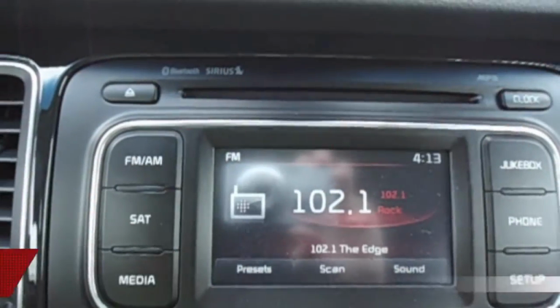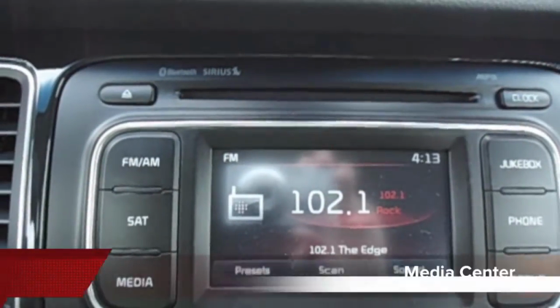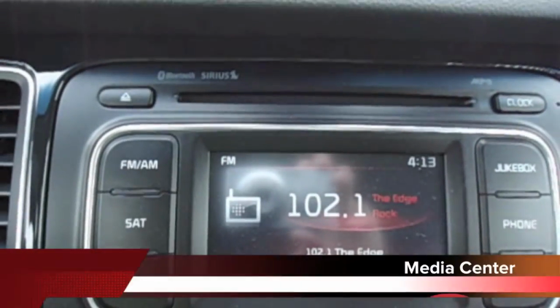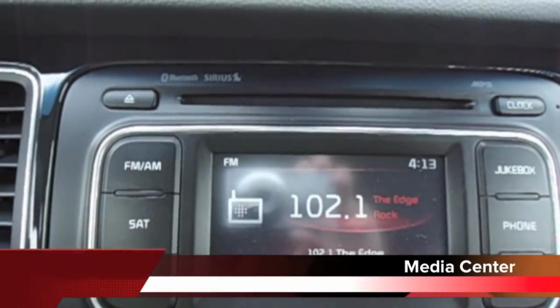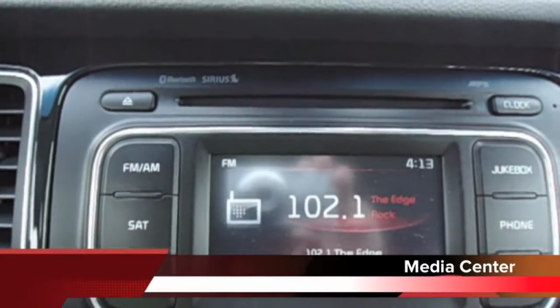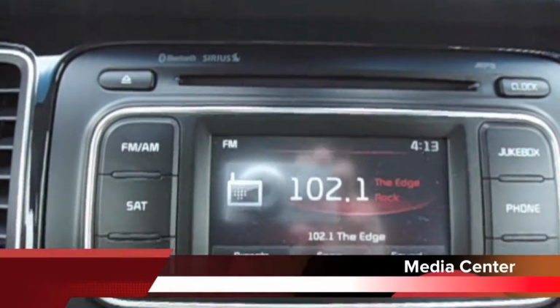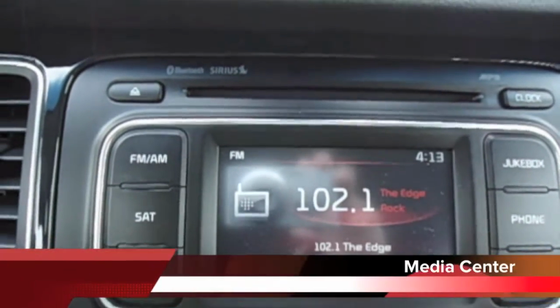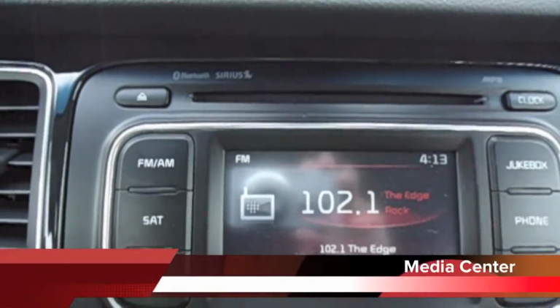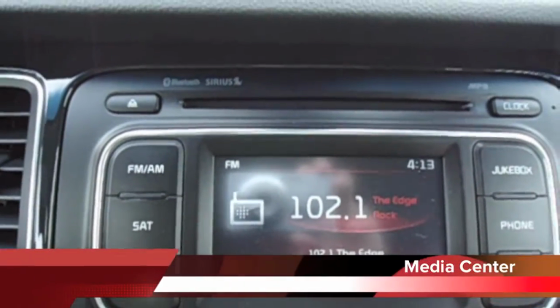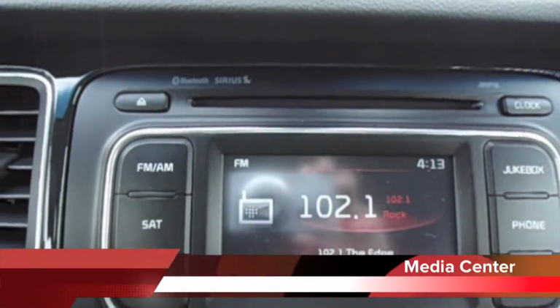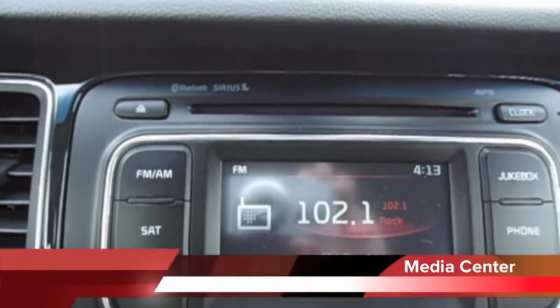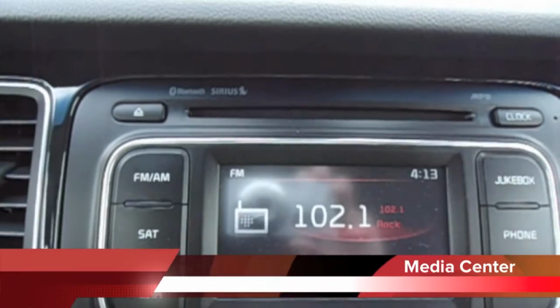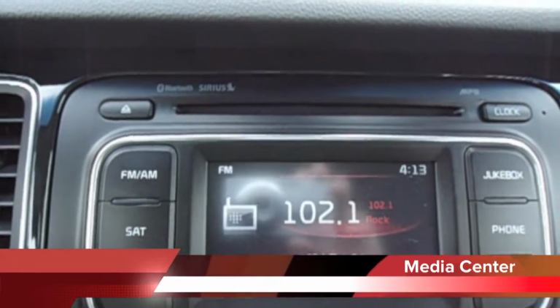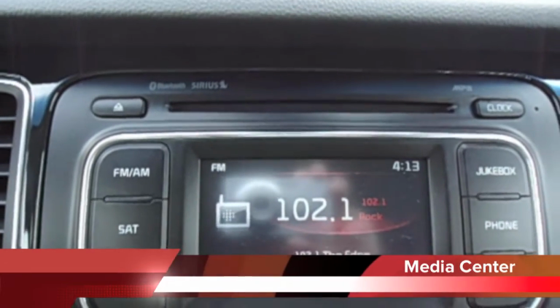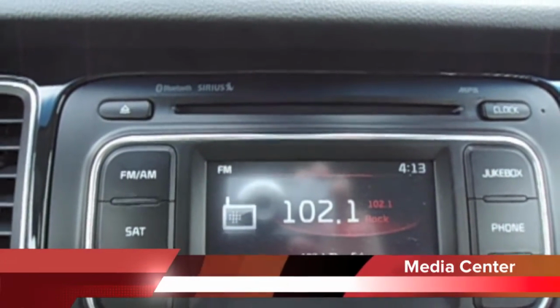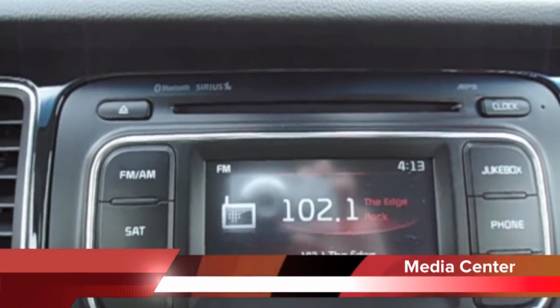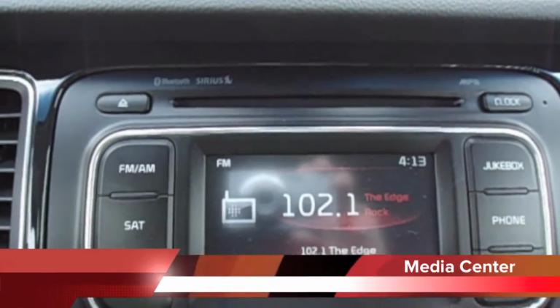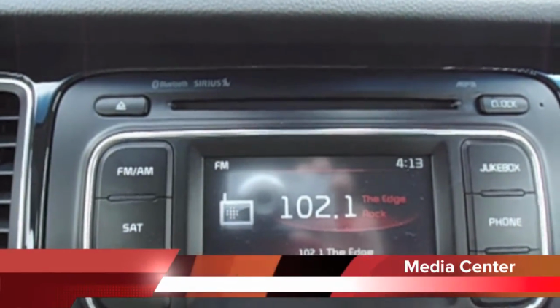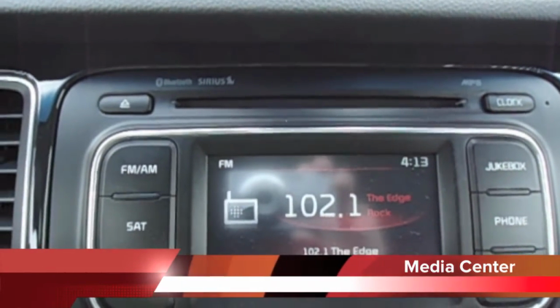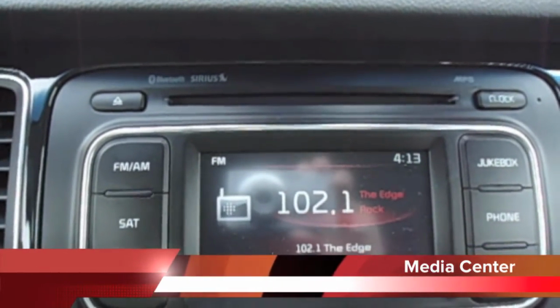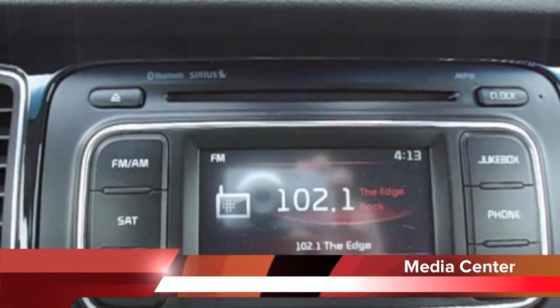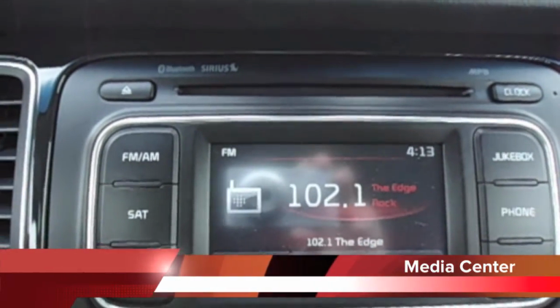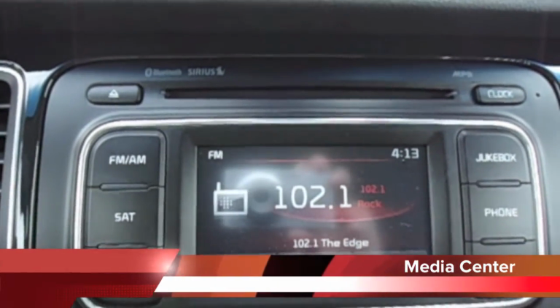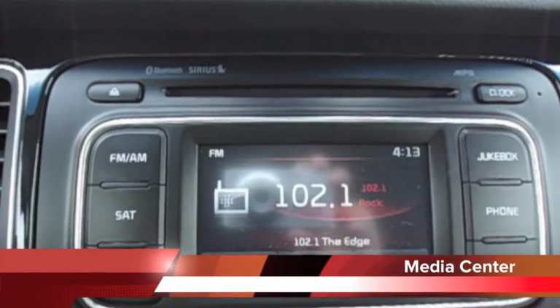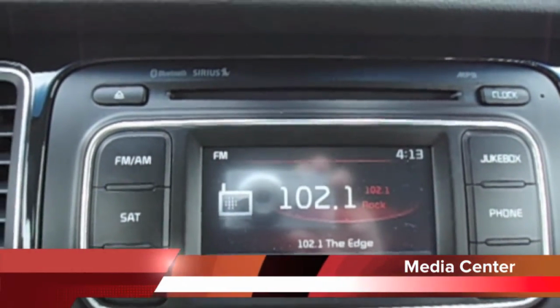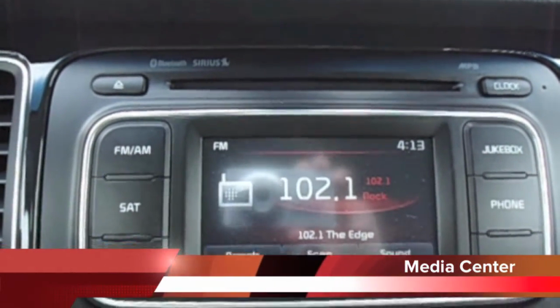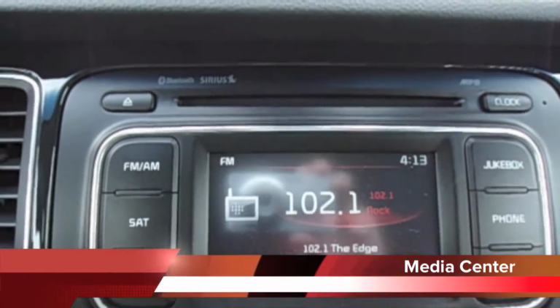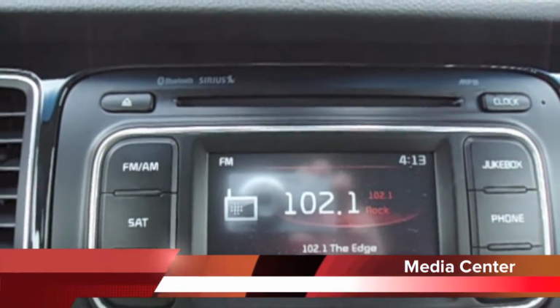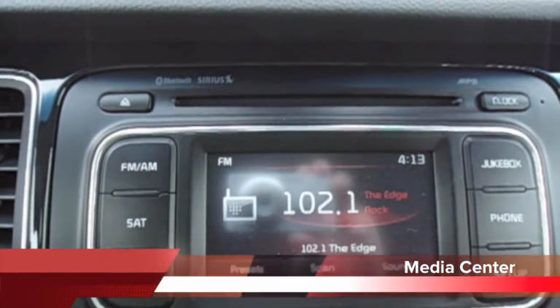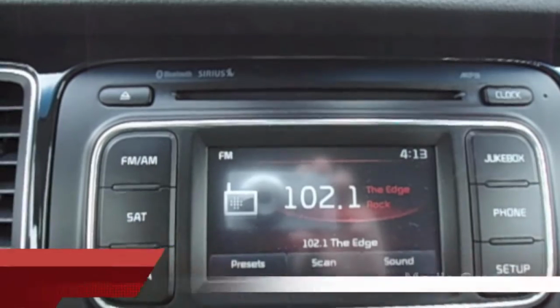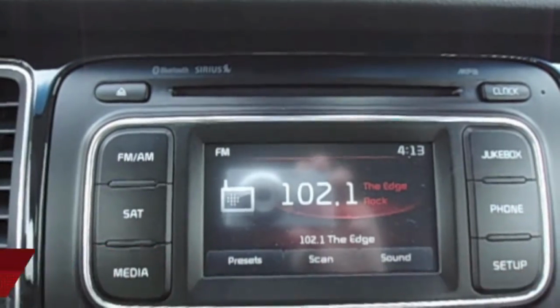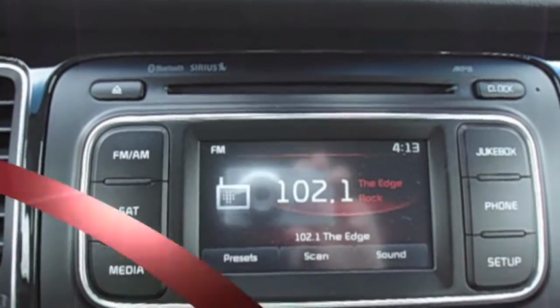This is the digital jukebox — UVO — which holds hundreds of your favorite songs. The system lets you load them onto your personal reminders and folders.